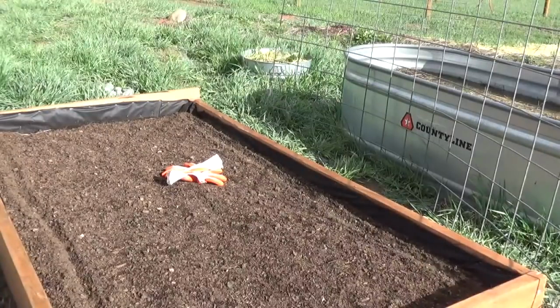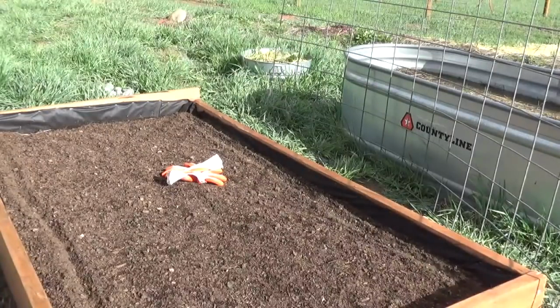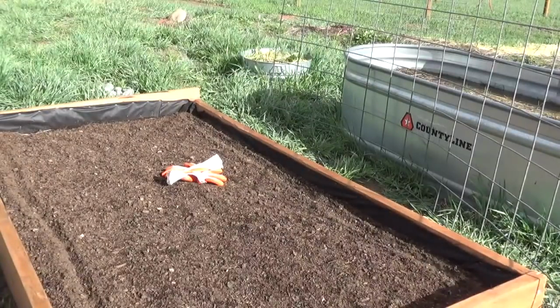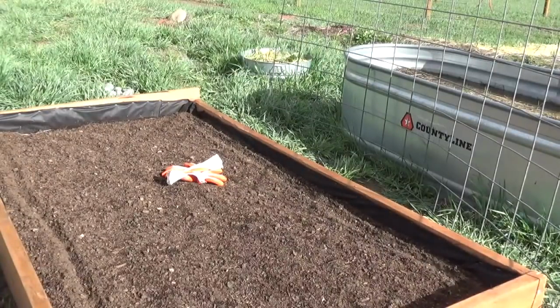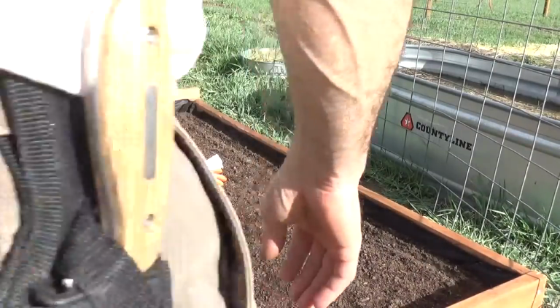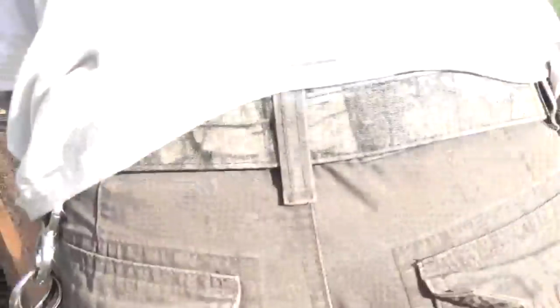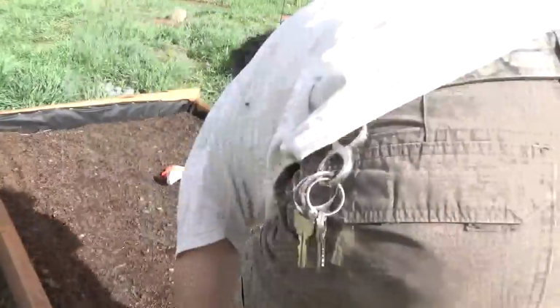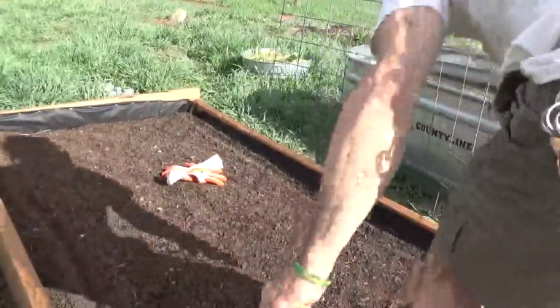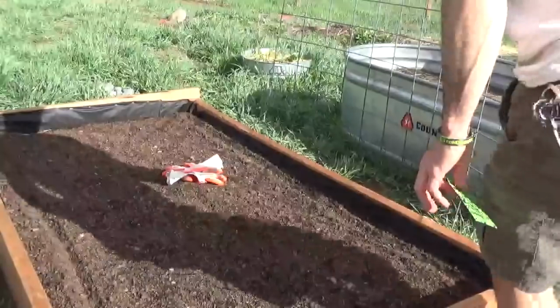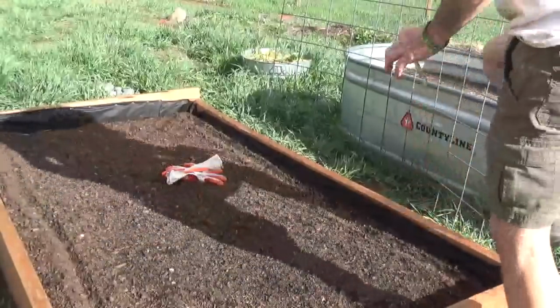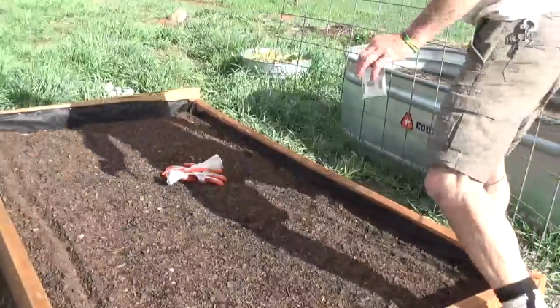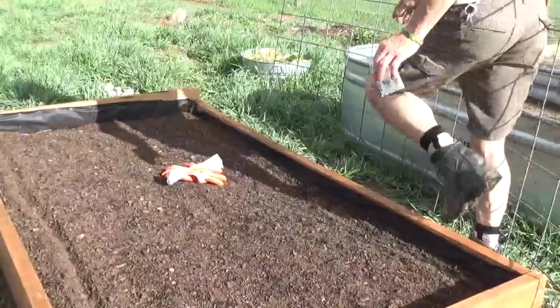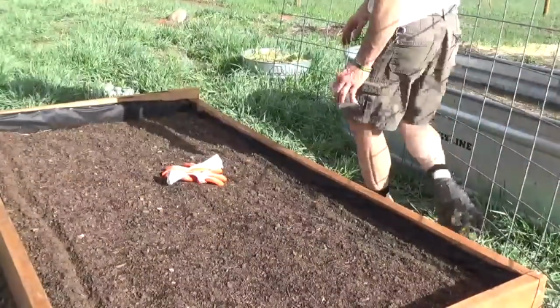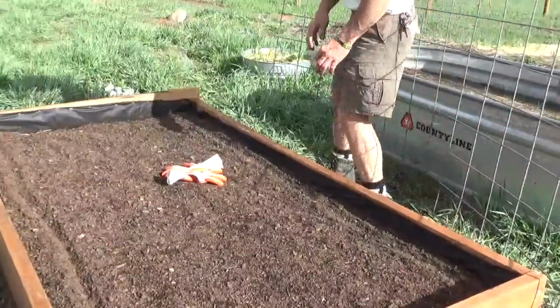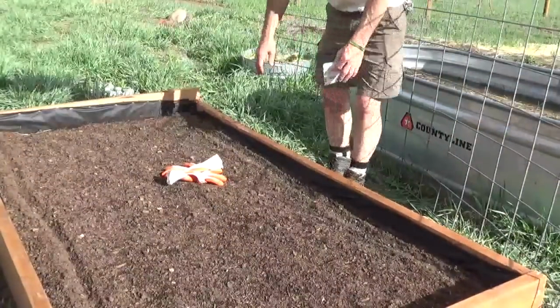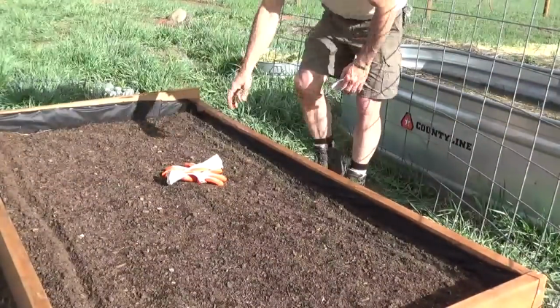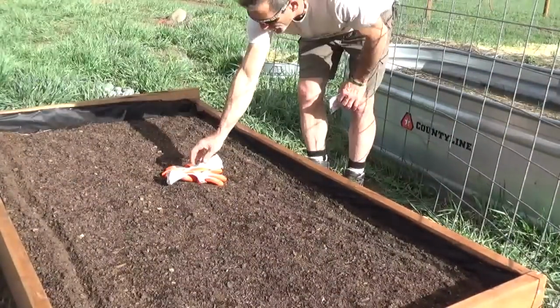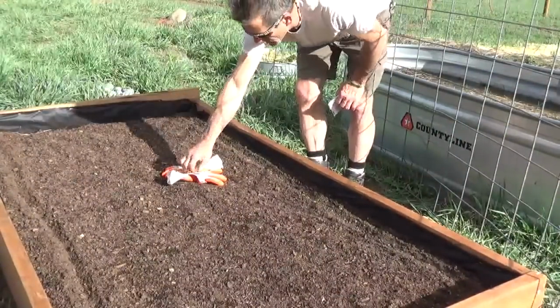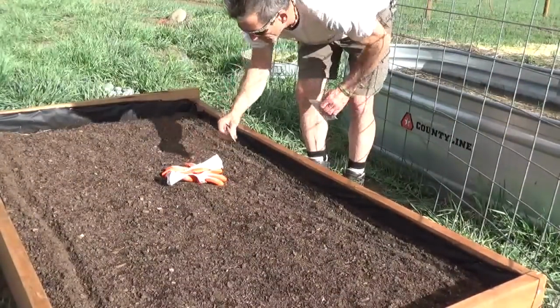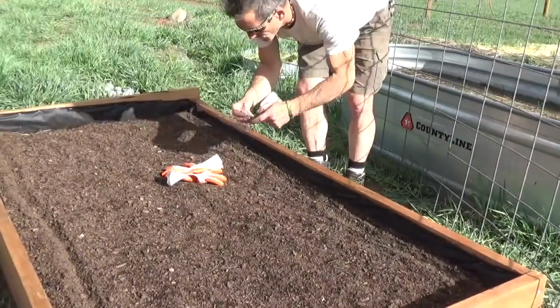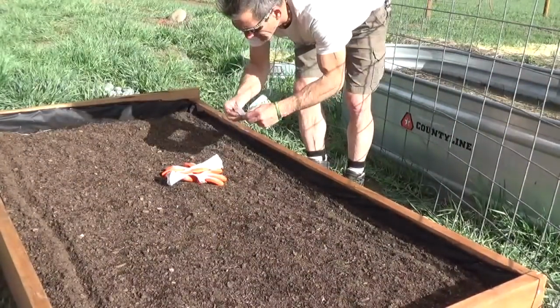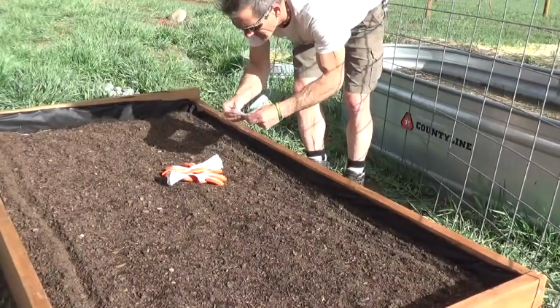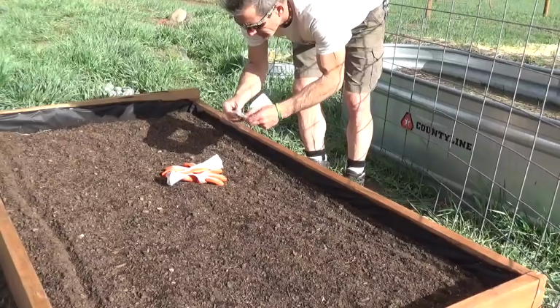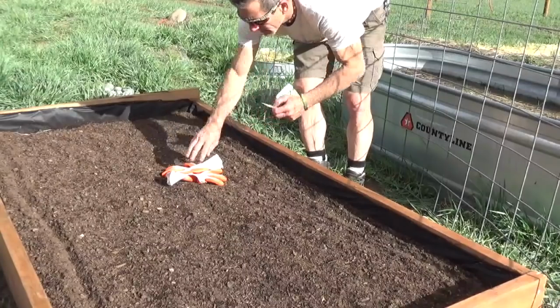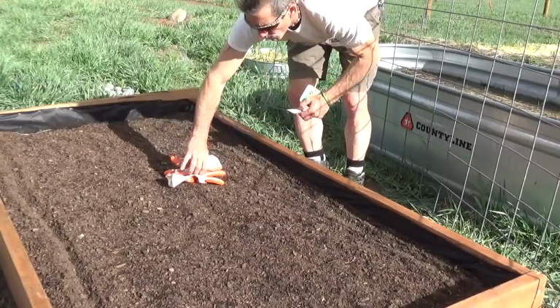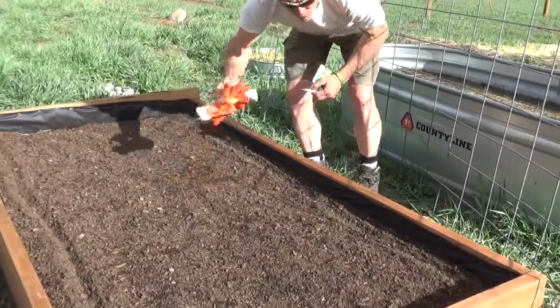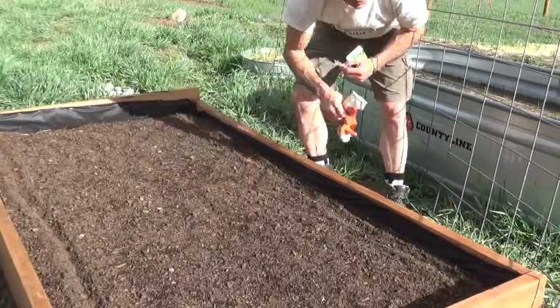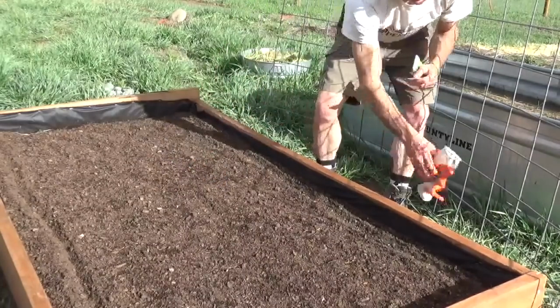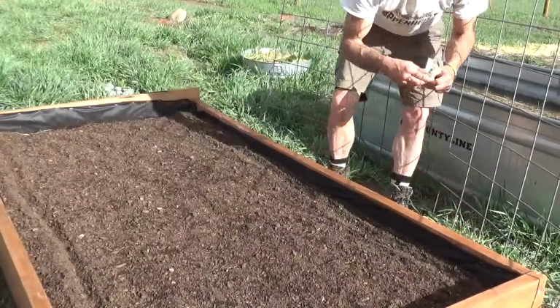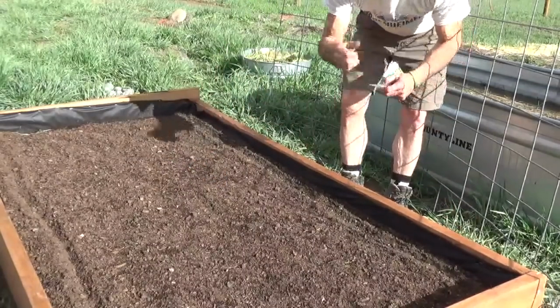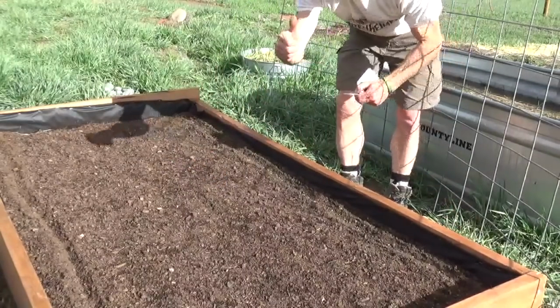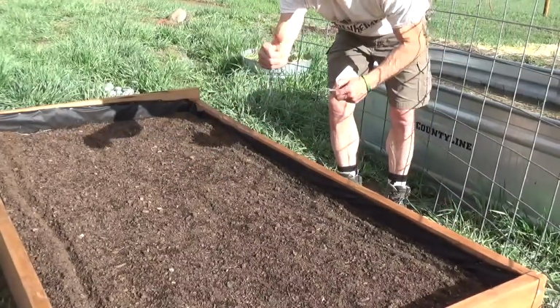Hey guys, it's Diamond from the Oppenheimer Ranch project. We're gonna be doing a little spring planting. I'm going to show you some tips and tricks on what you can do to be successful.